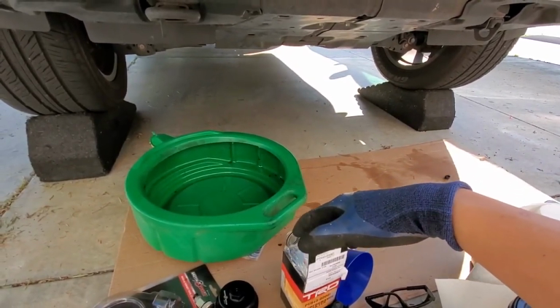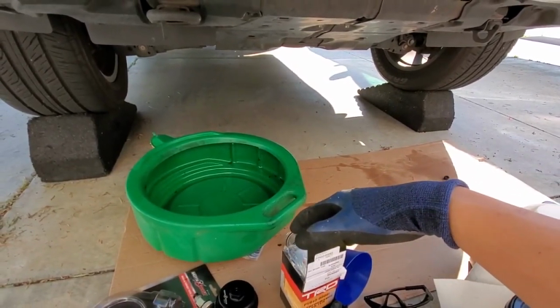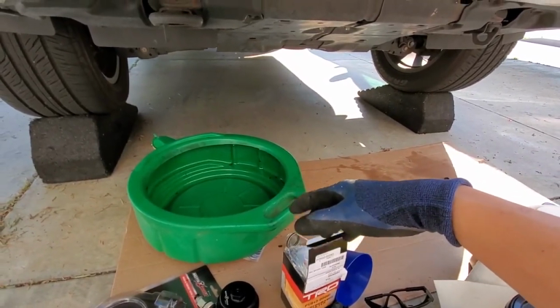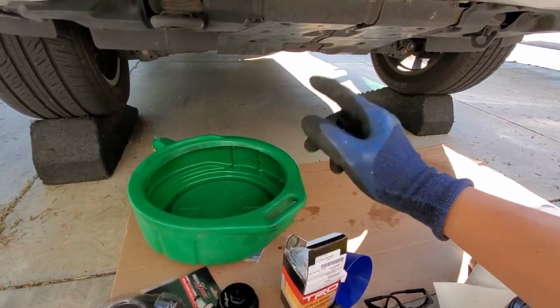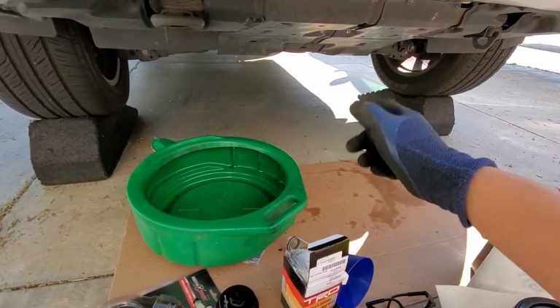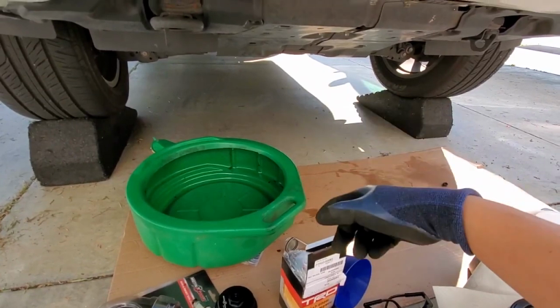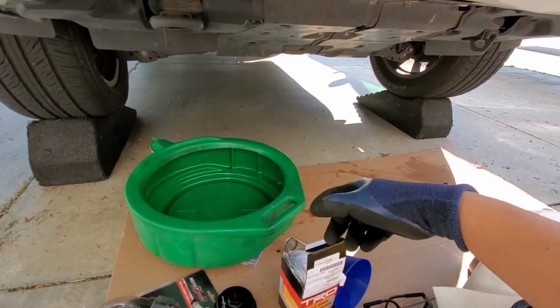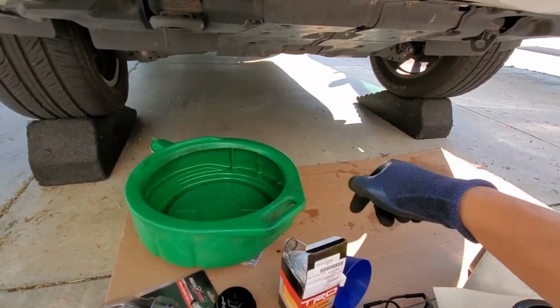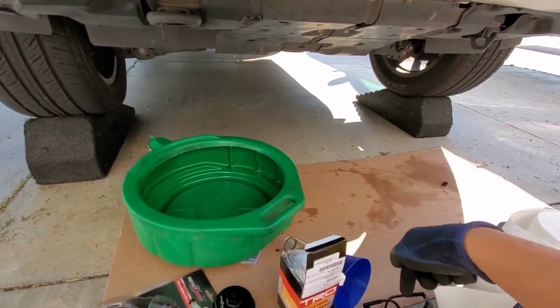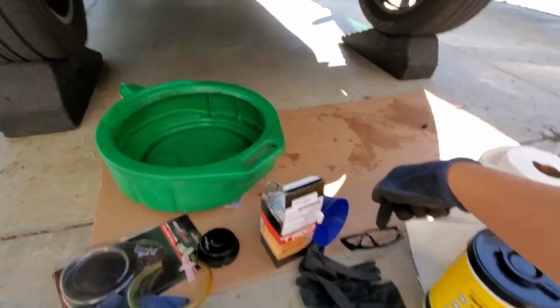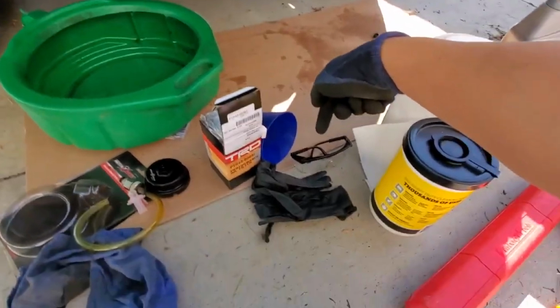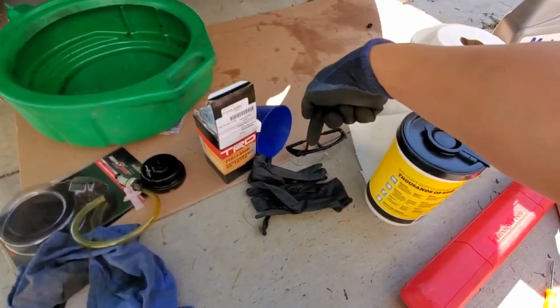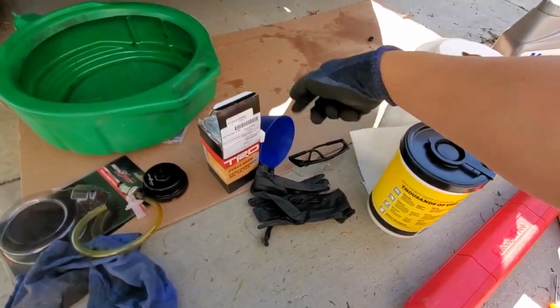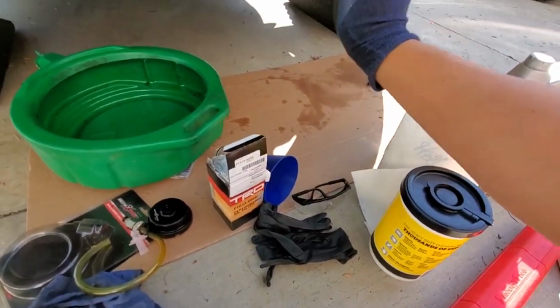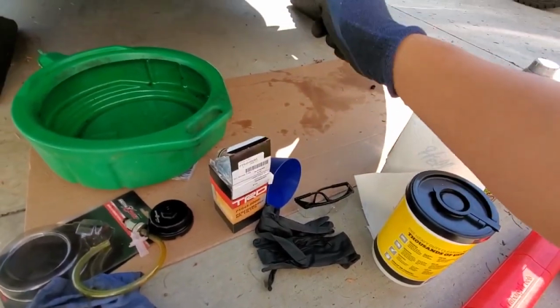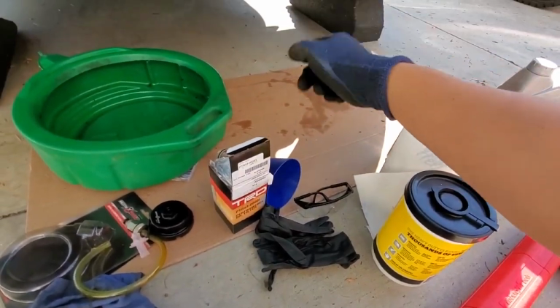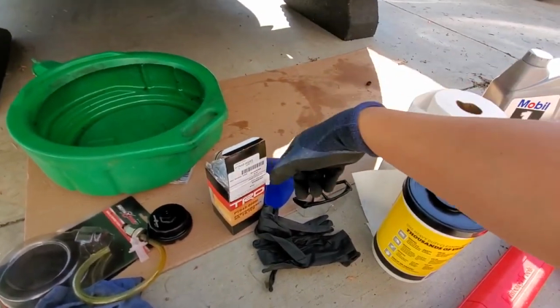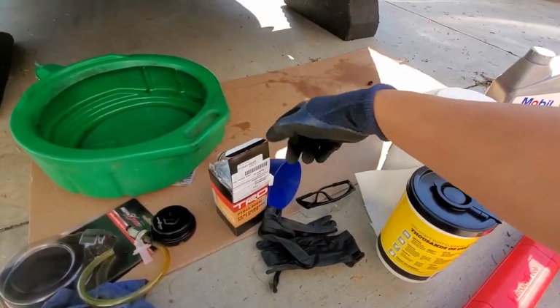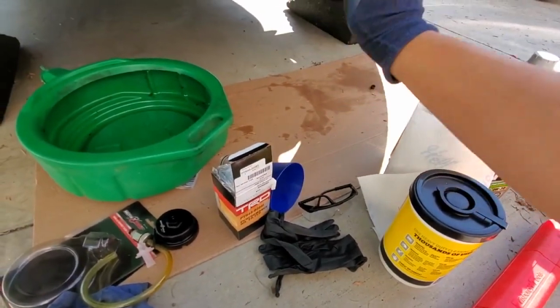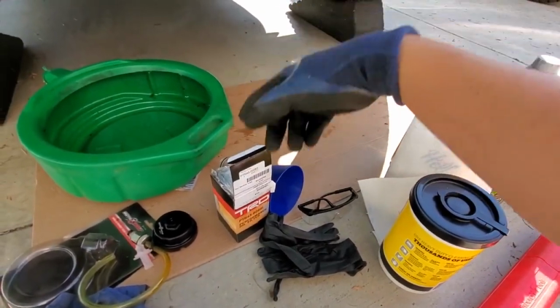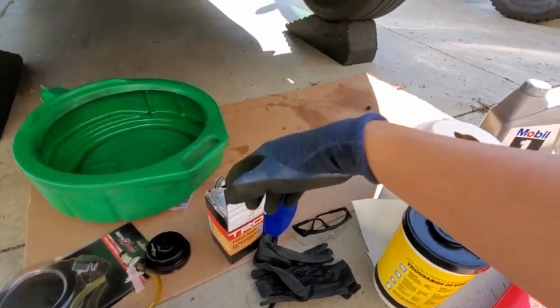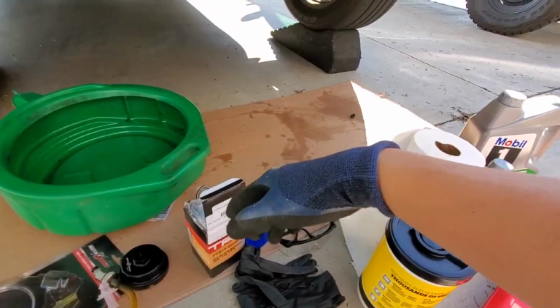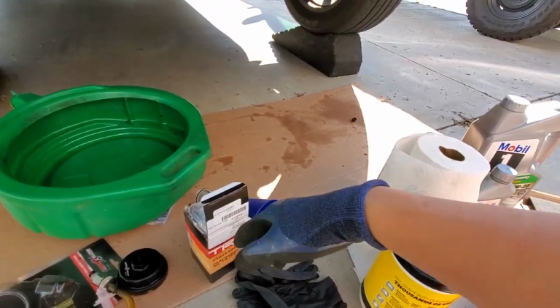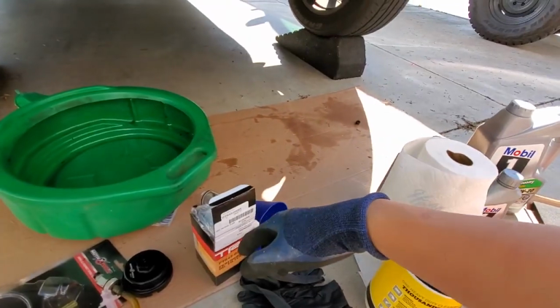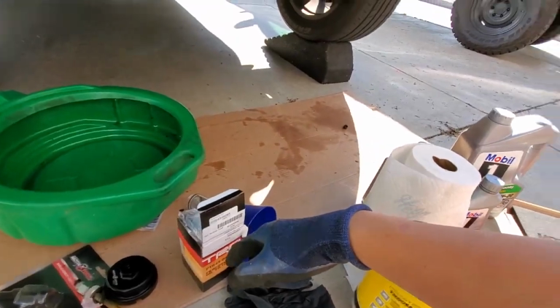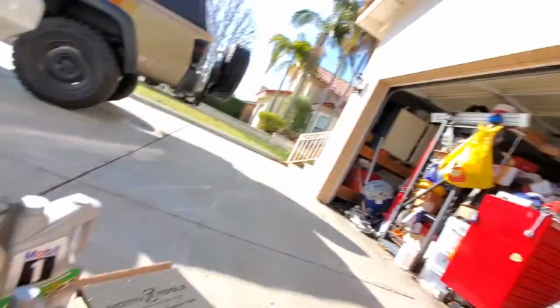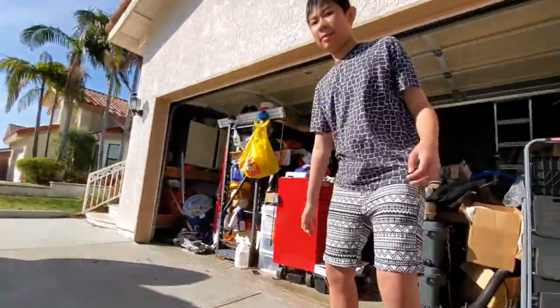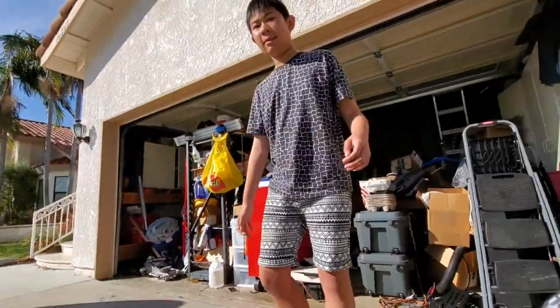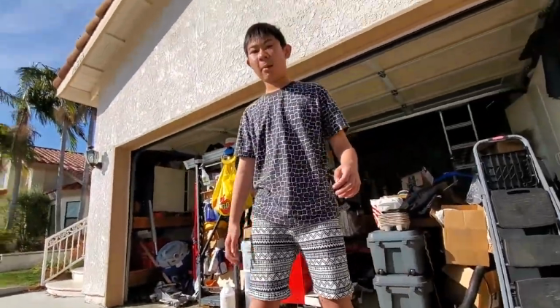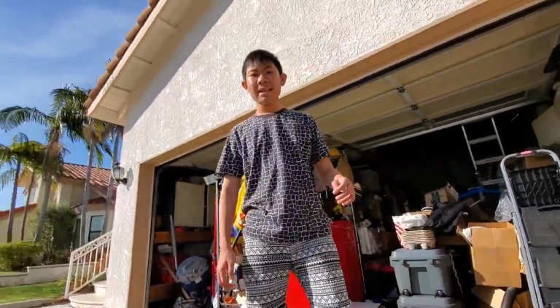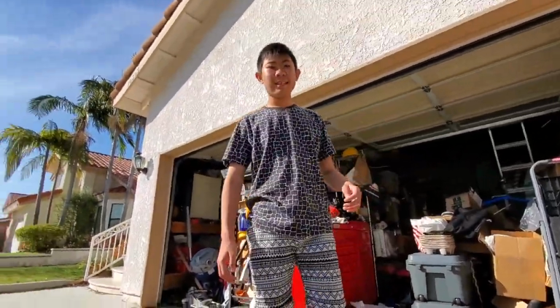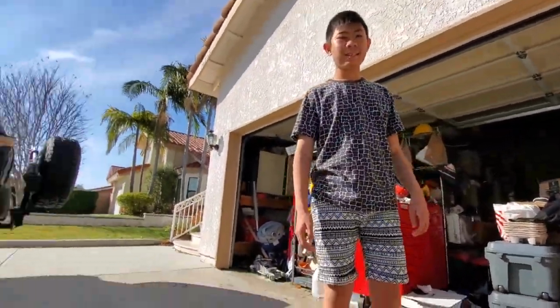Anyways, we'll be back. Jesse's going to suit up, have his goggles and gloves, and then he's going to get underneath here and we're going to take it apart. You ready, Jesse? Yeah. Ready? Ready. Let's do it.